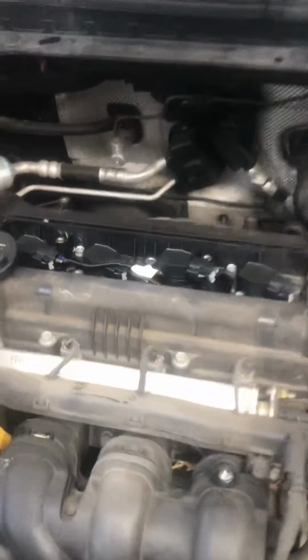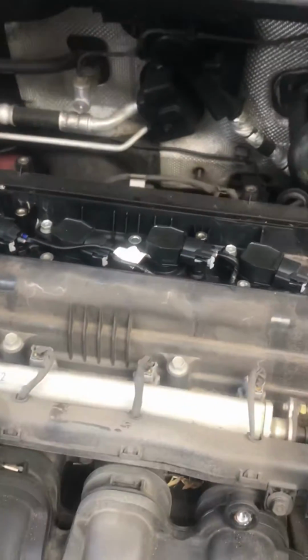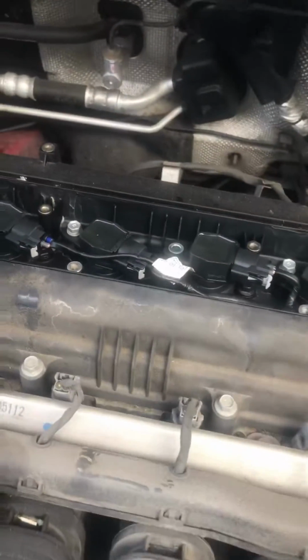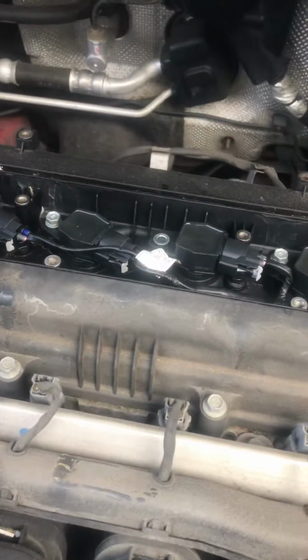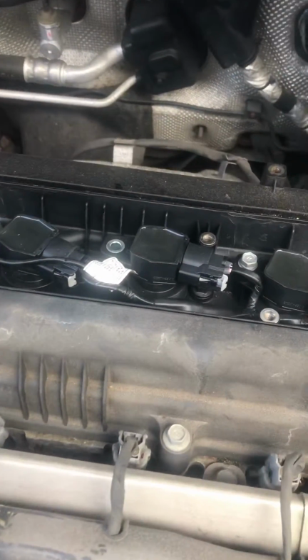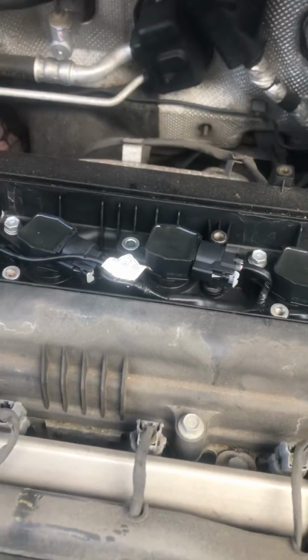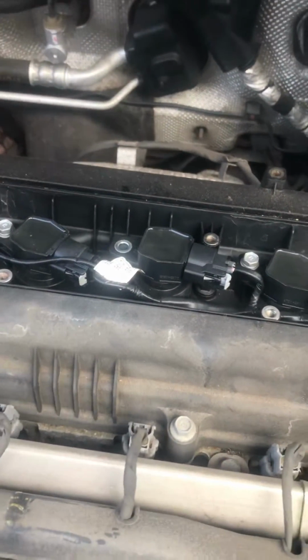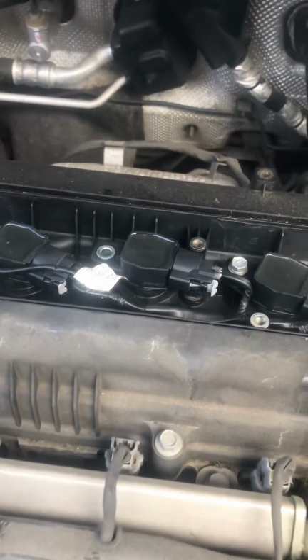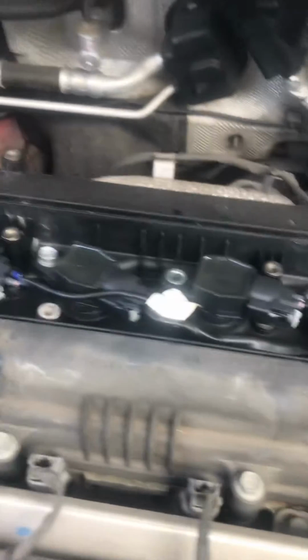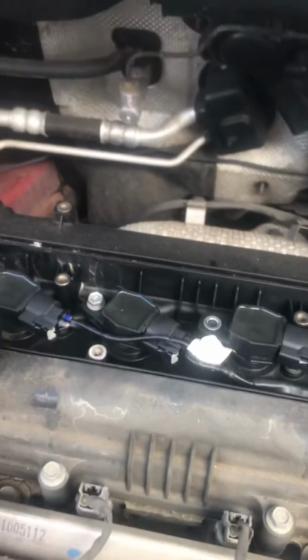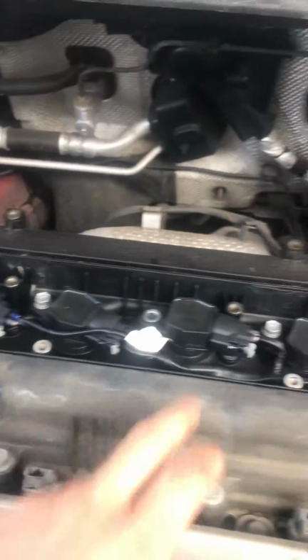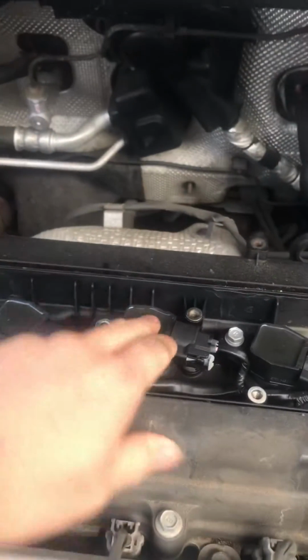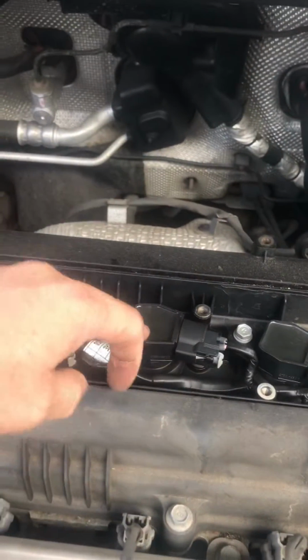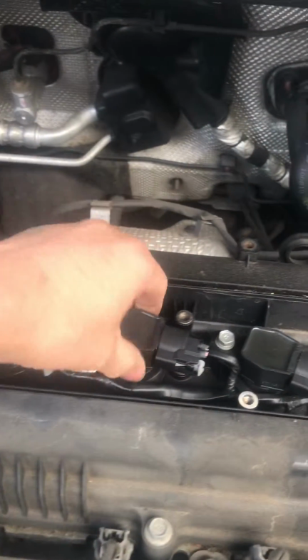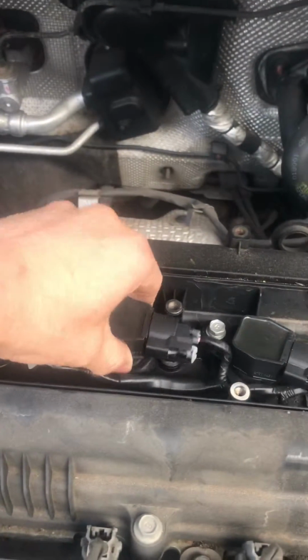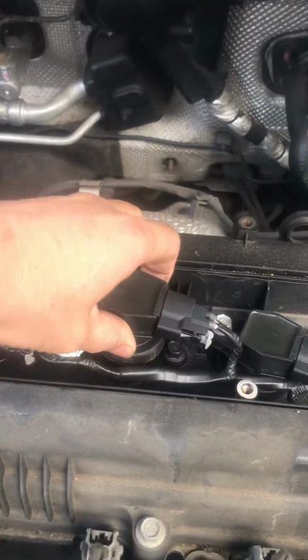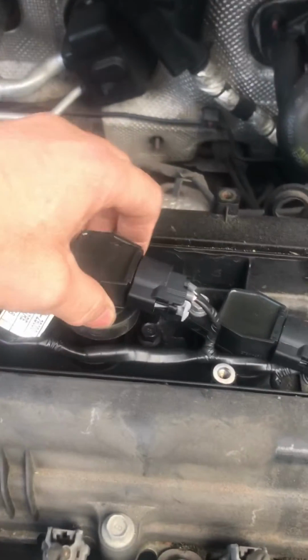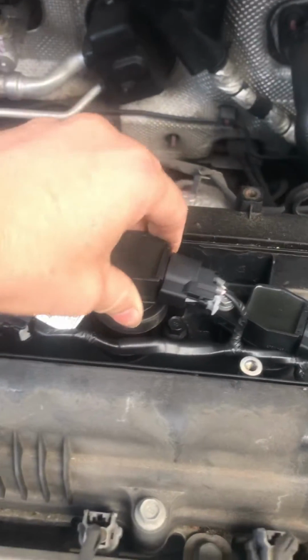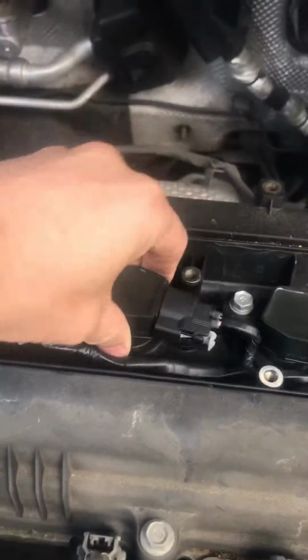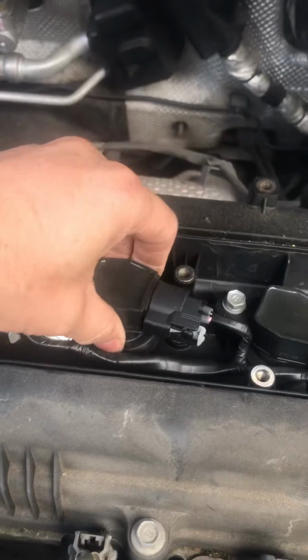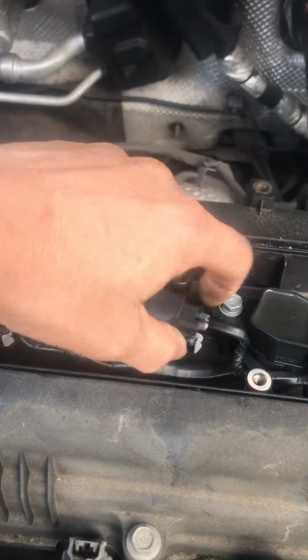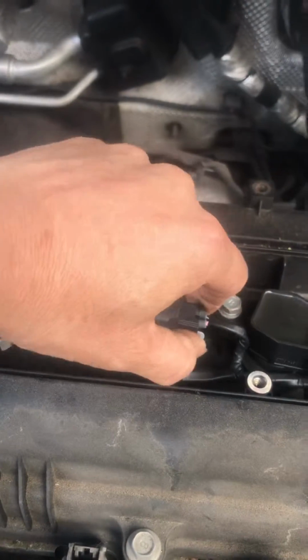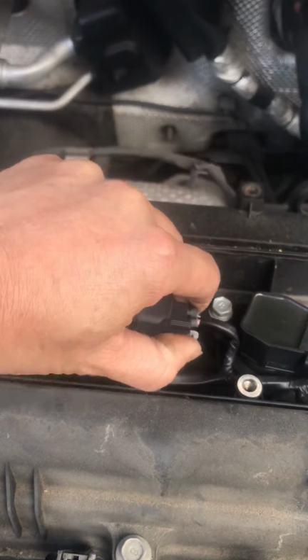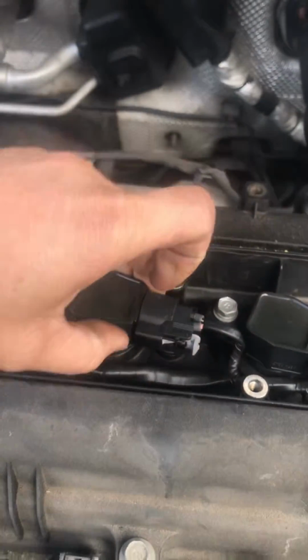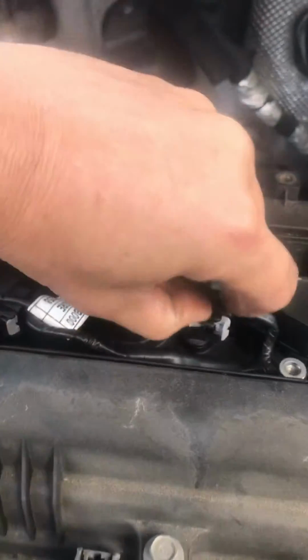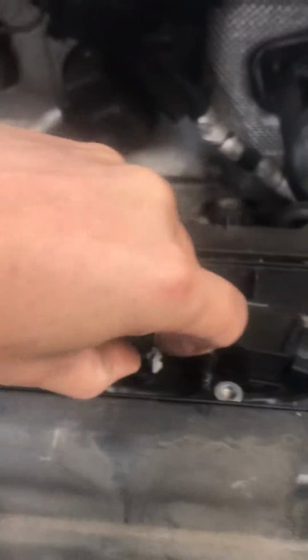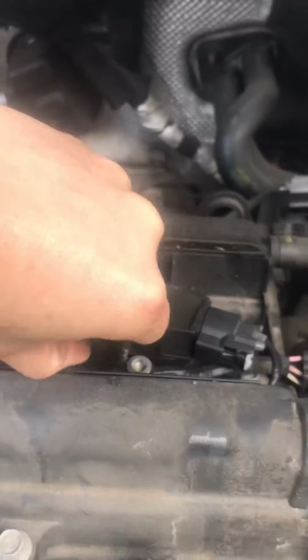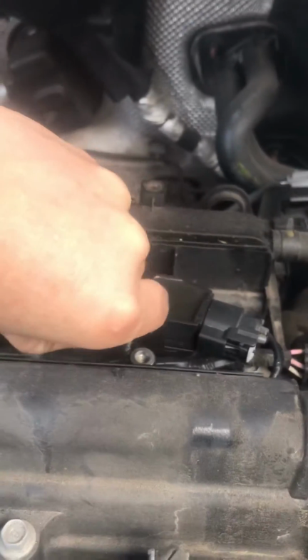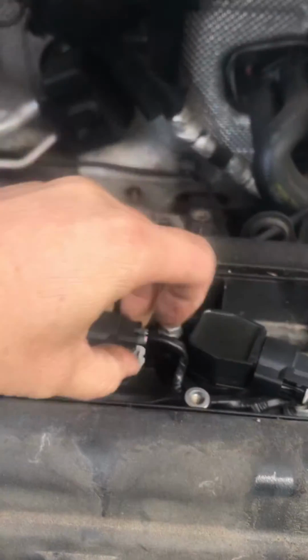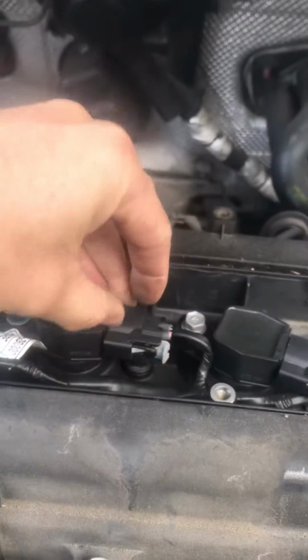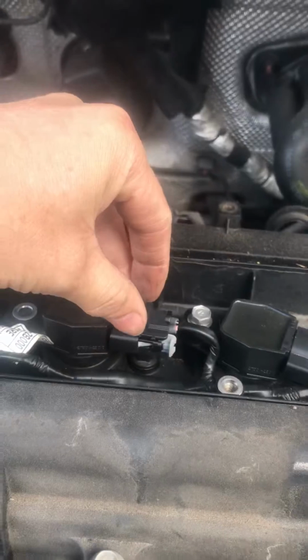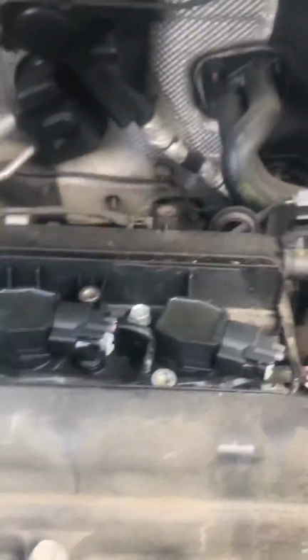We are doing our initial coil pack change today. Number 3 is giving us a misfire, so we are going to test it today and see if it is the coil pack.